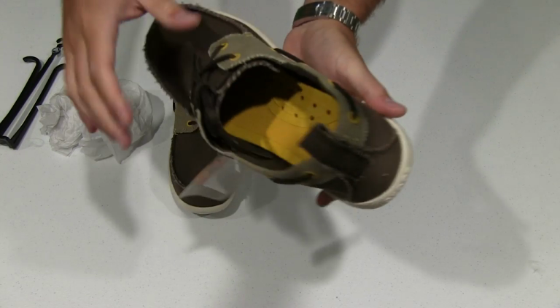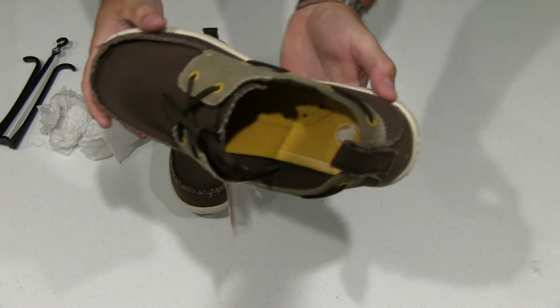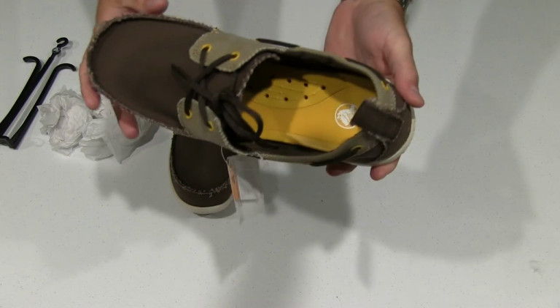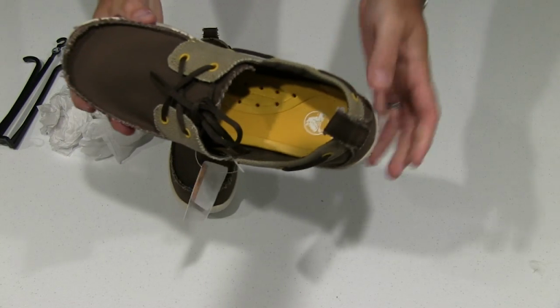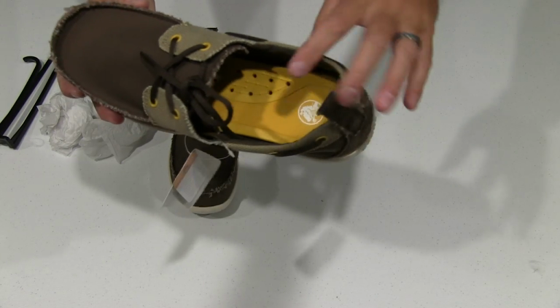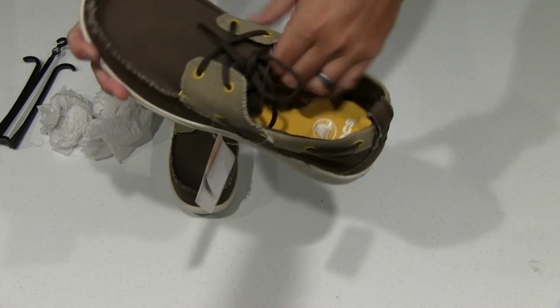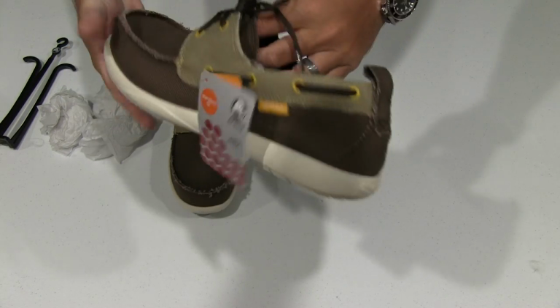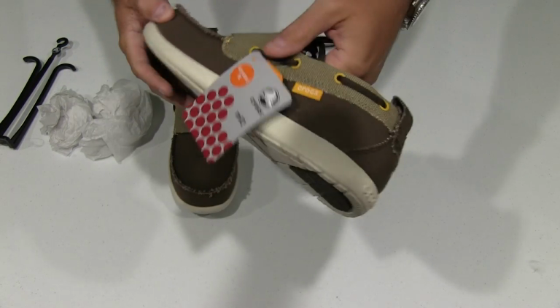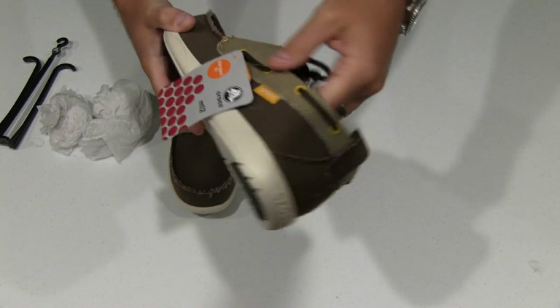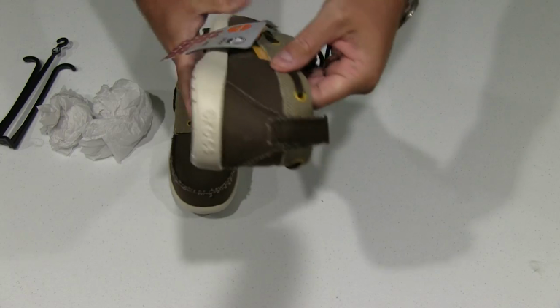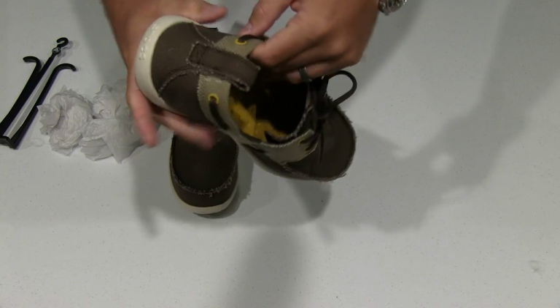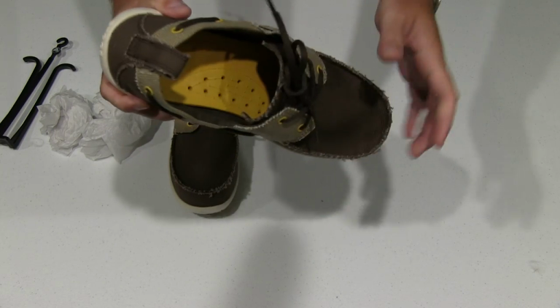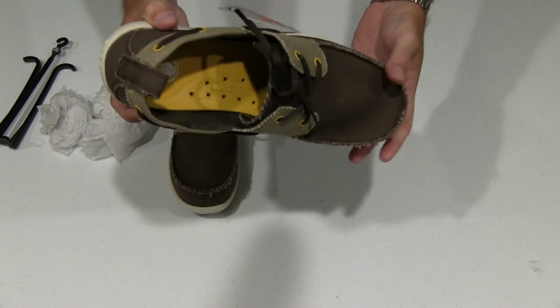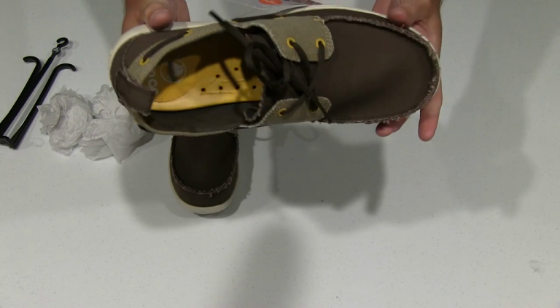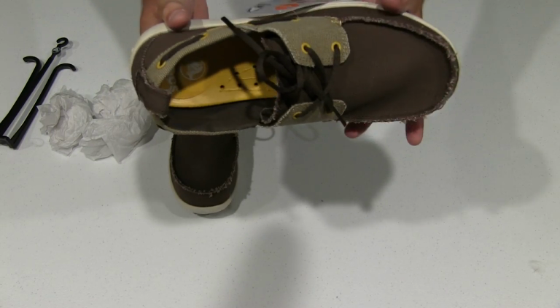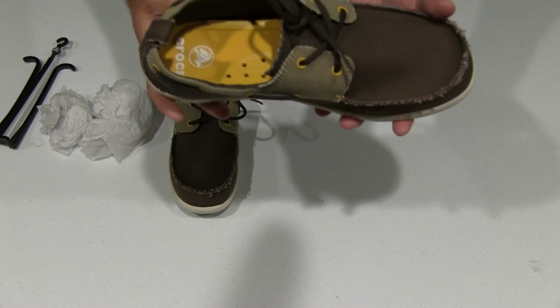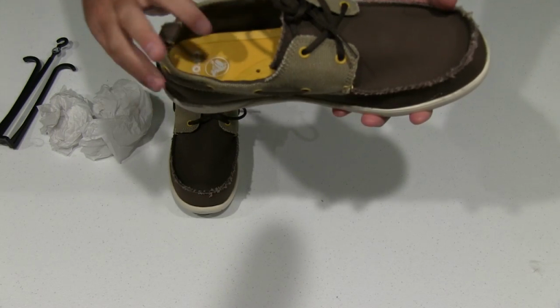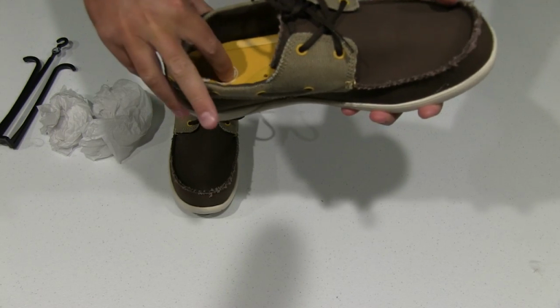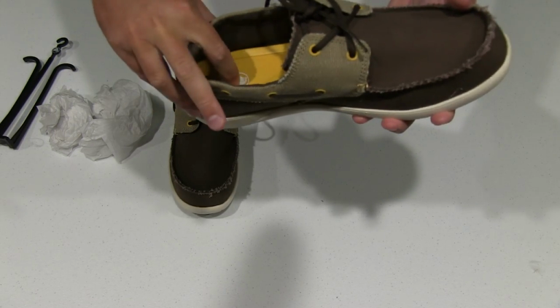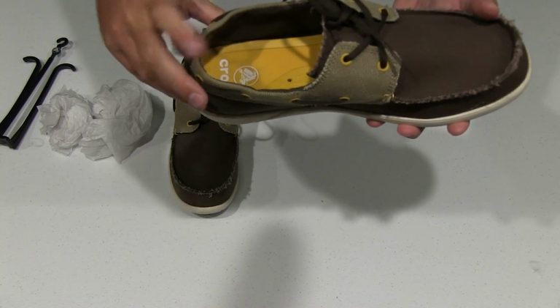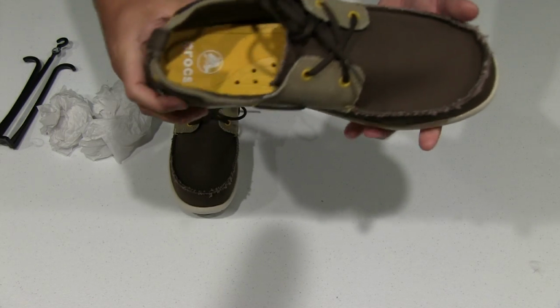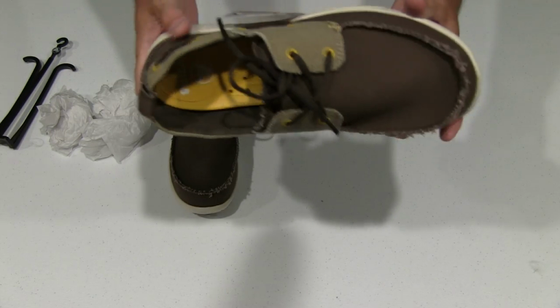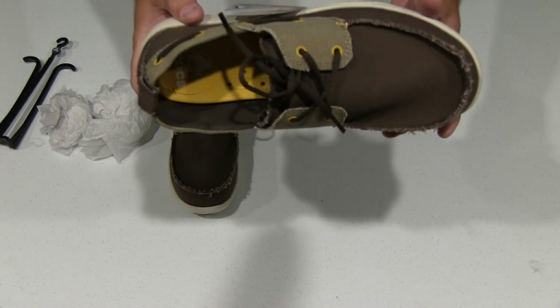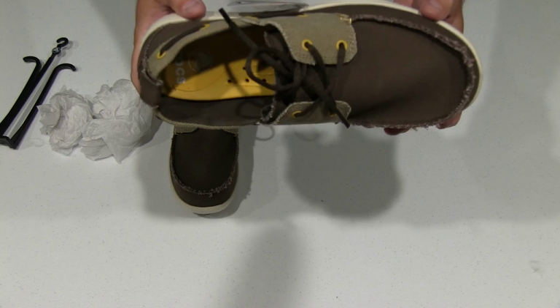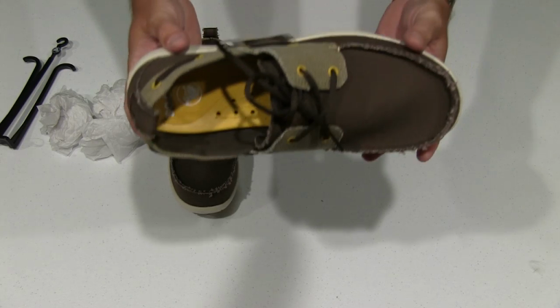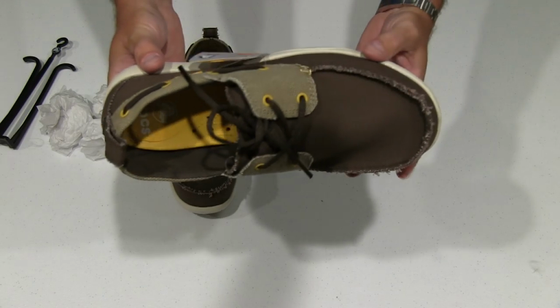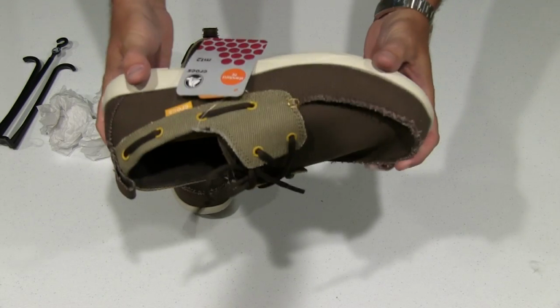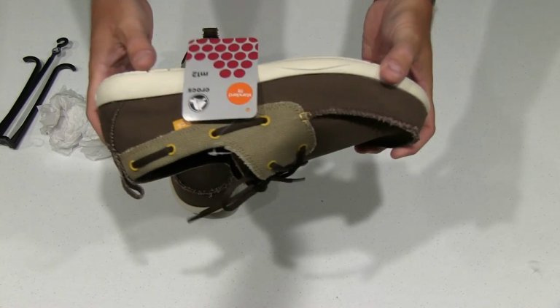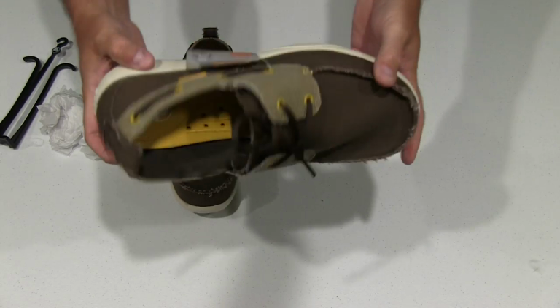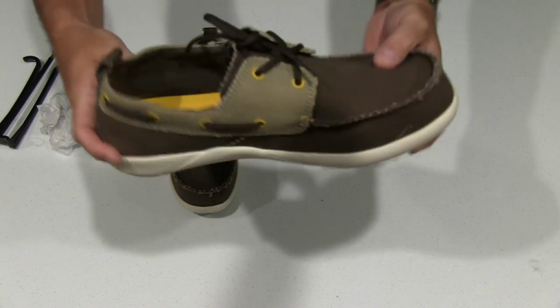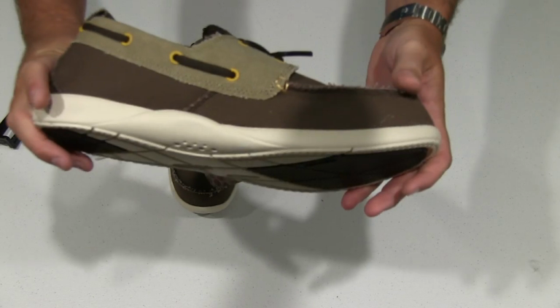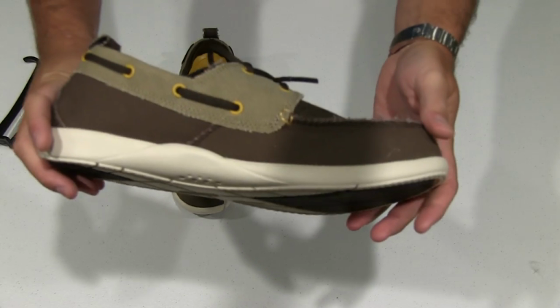Ultimately you're wearing a deck shoe barefoot, so you want something that's not going to soak up the odor, and this is supposed to help with foot odor, which is a good perk. The shoe itself is very cool looking.